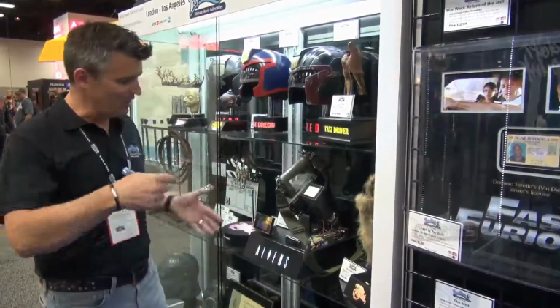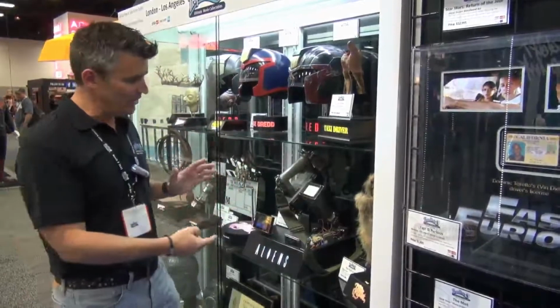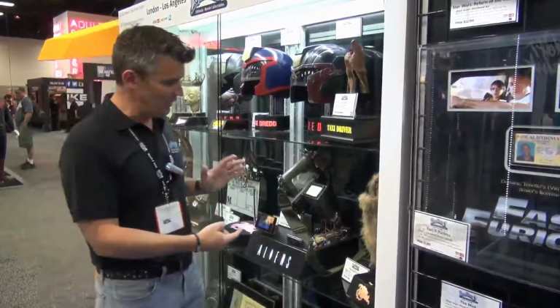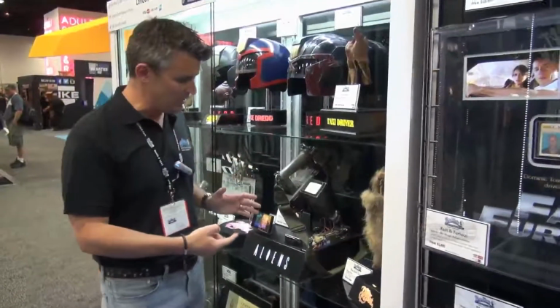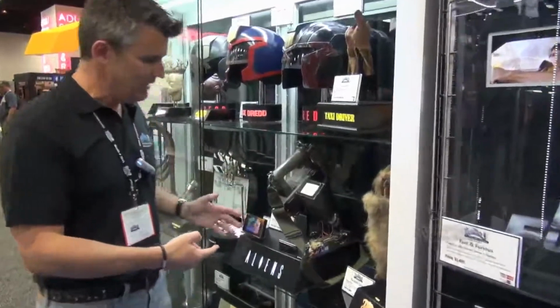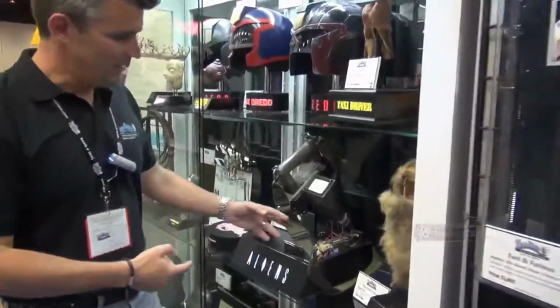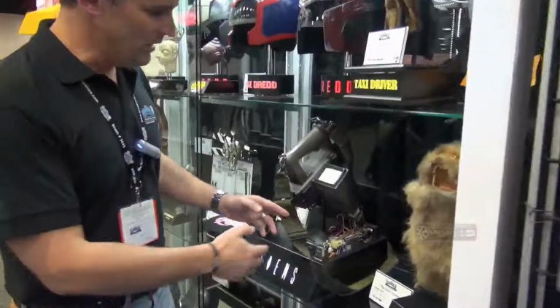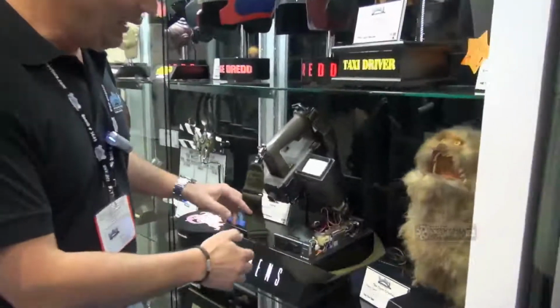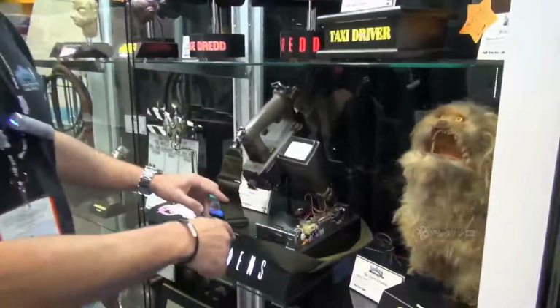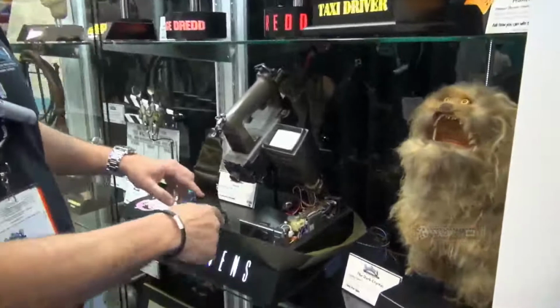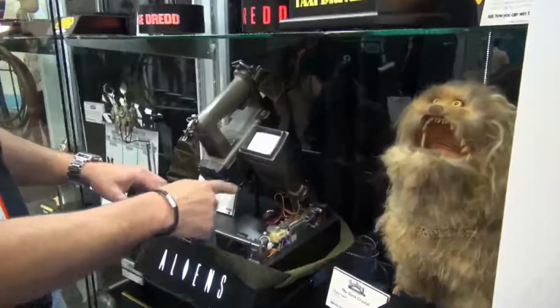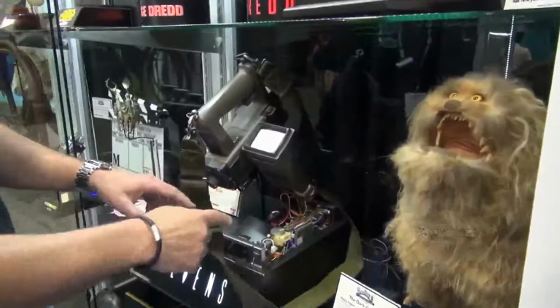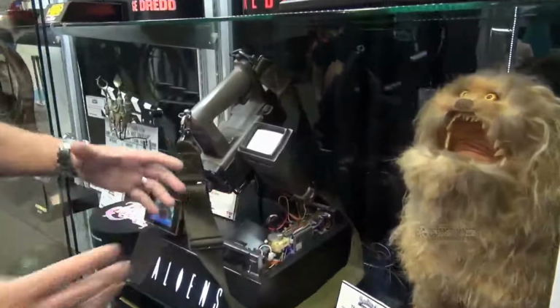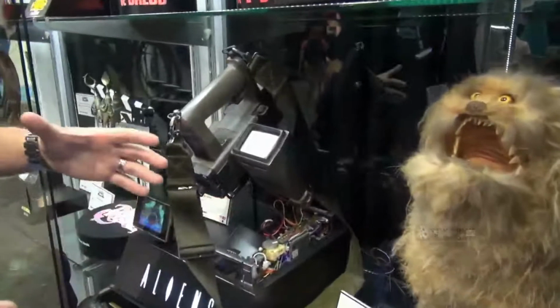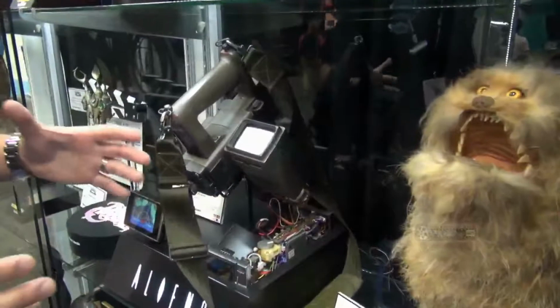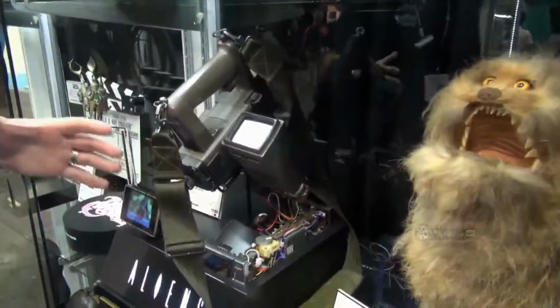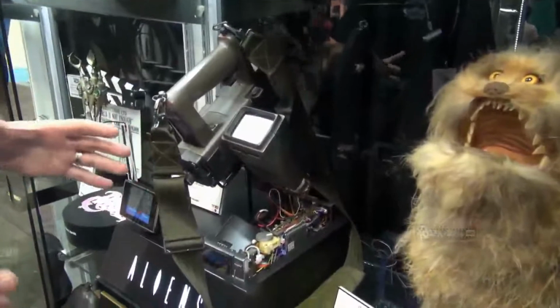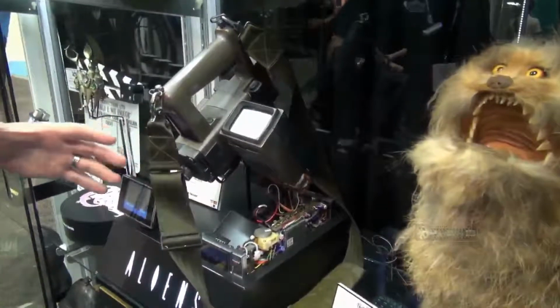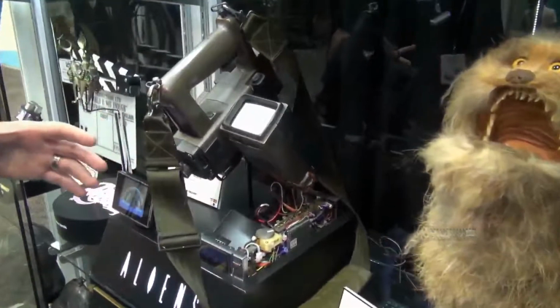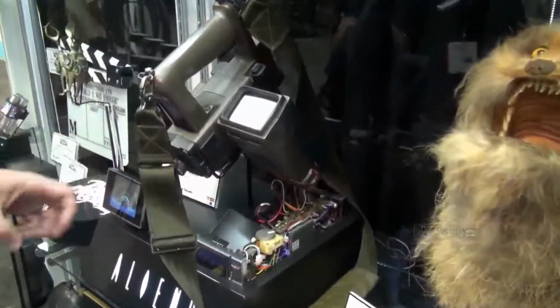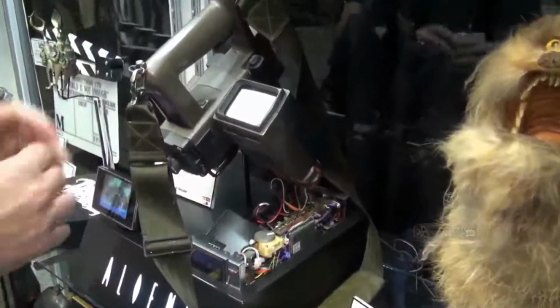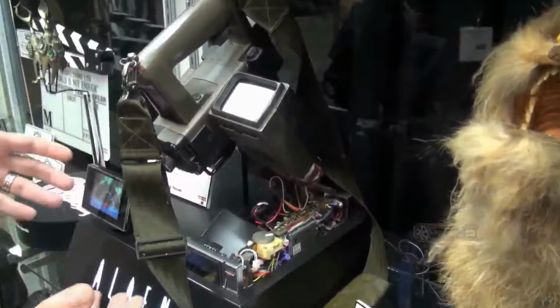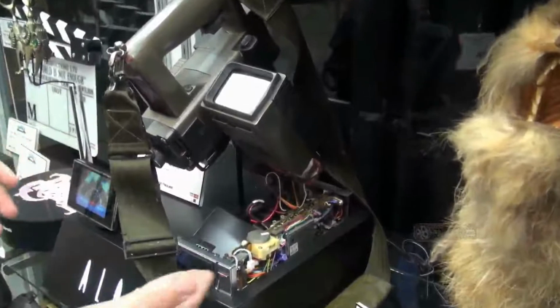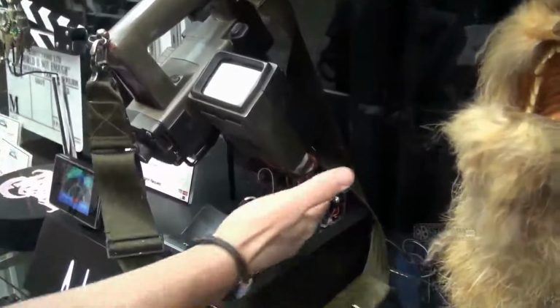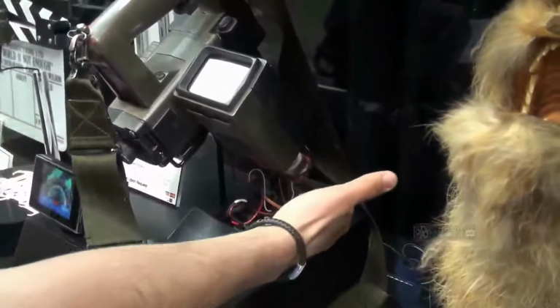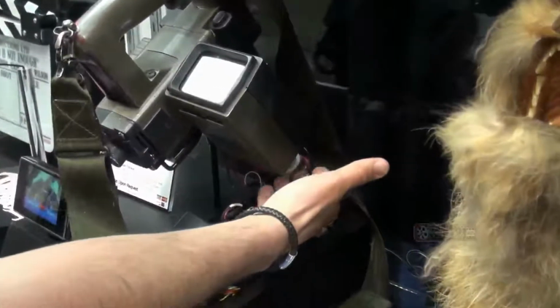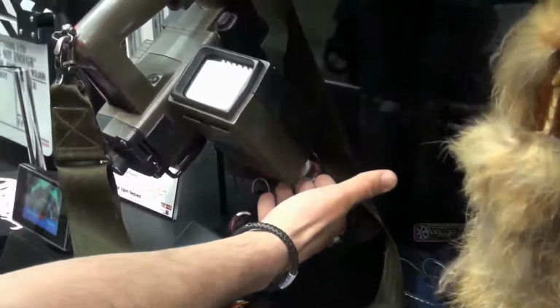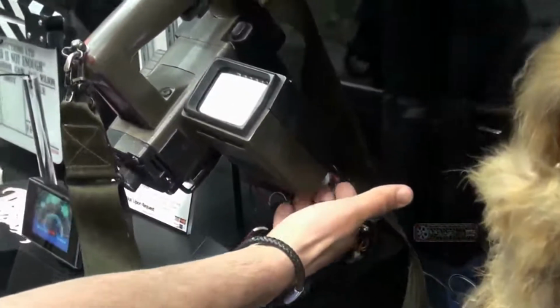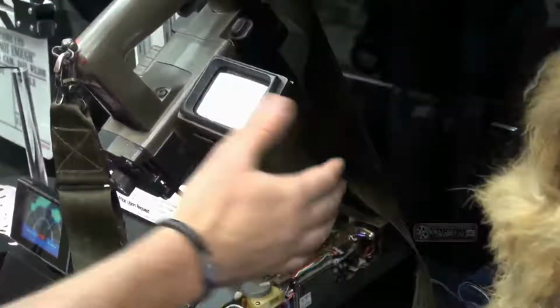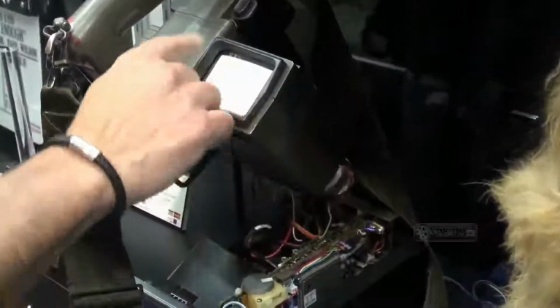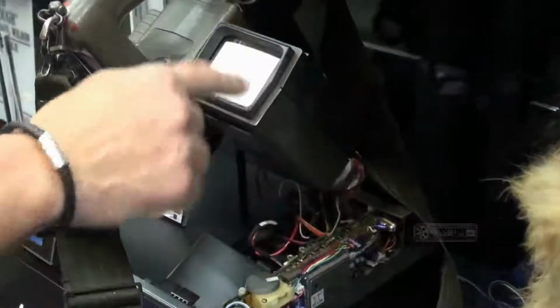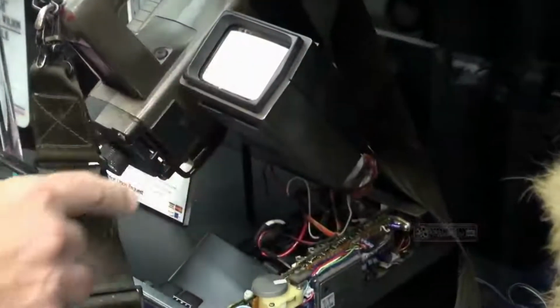If you come in tight on it you can actually see that this unit down here is actually the original sort of miniature — or the small TV set that they deconstructed to slip the tube up that goes inside here to give the TV screen.